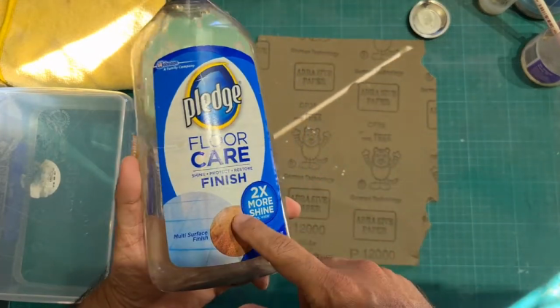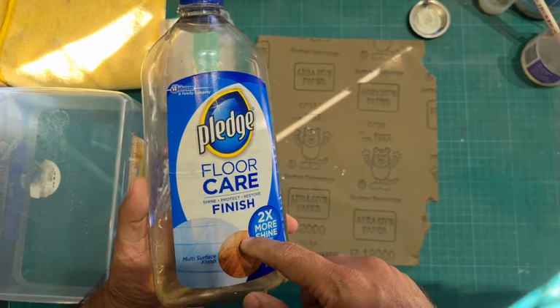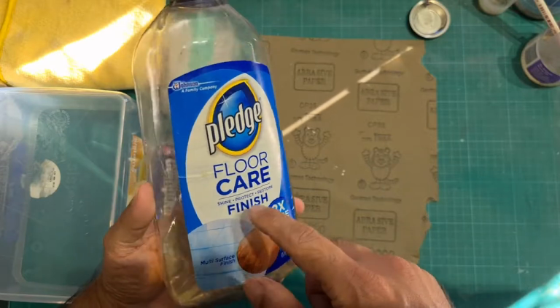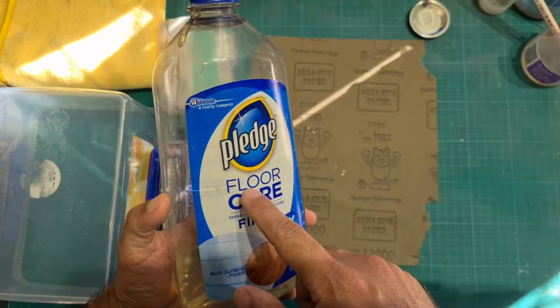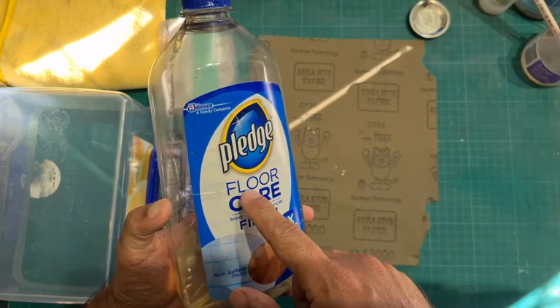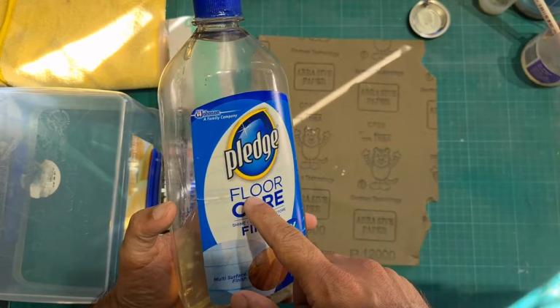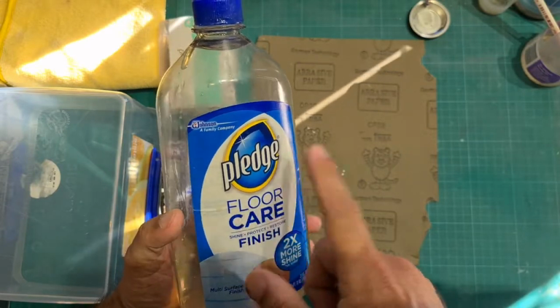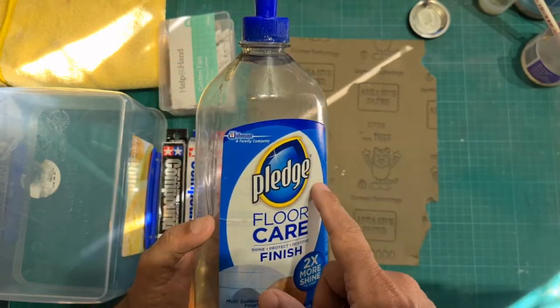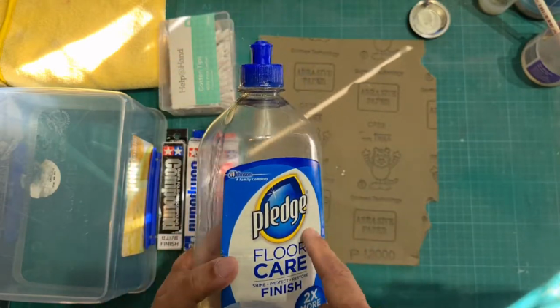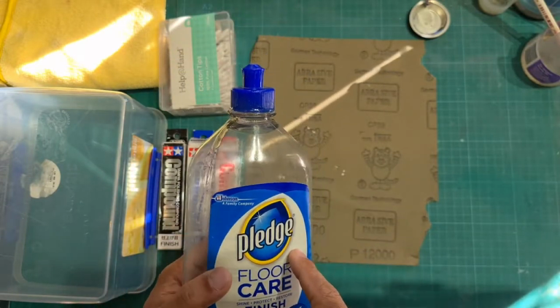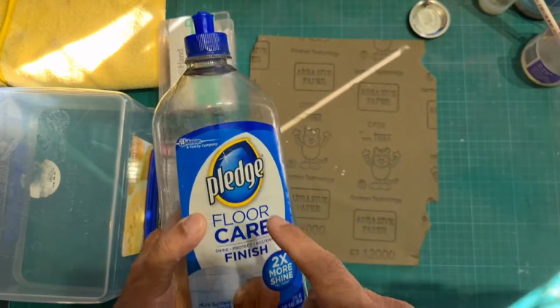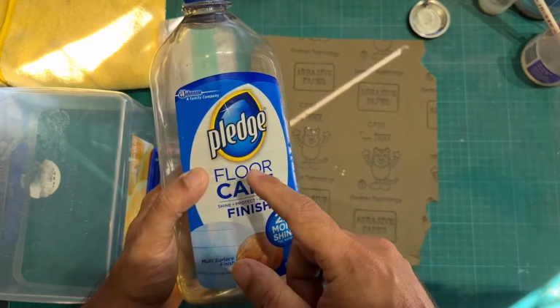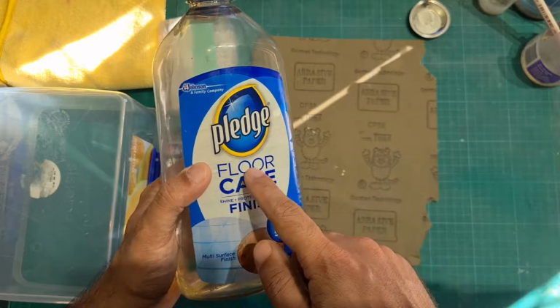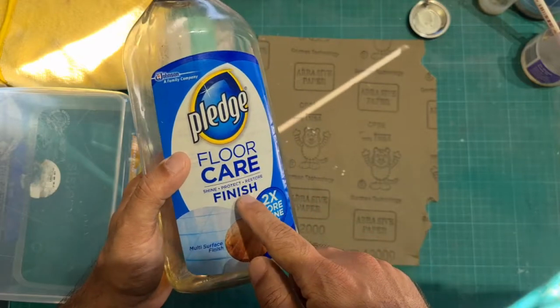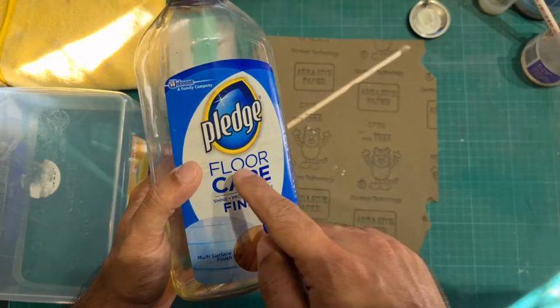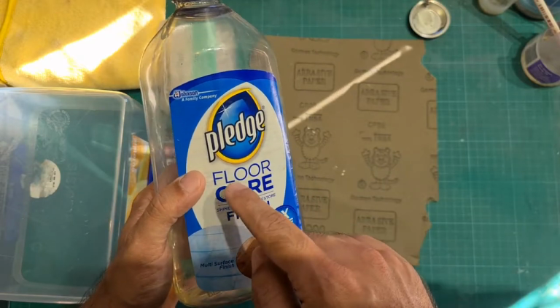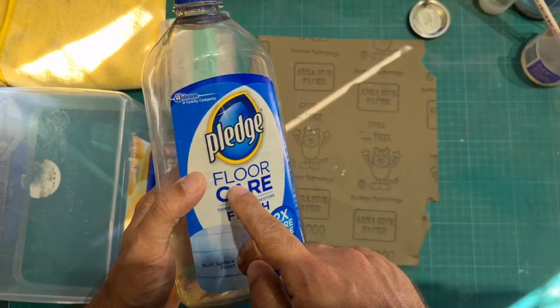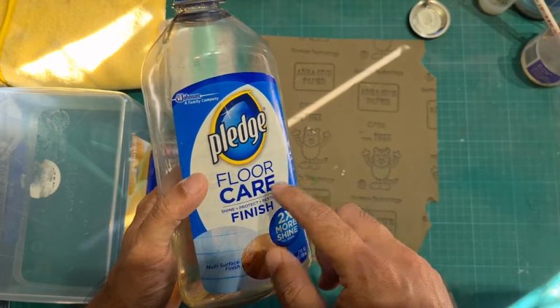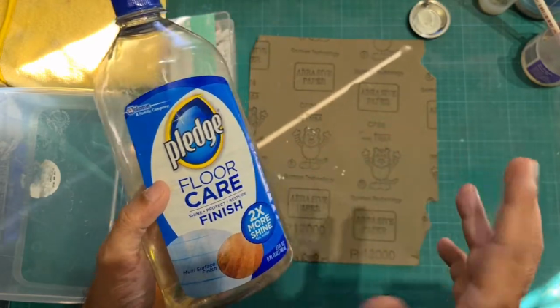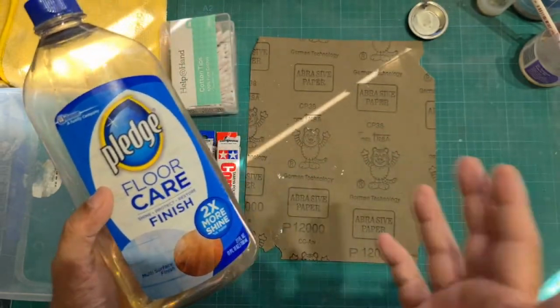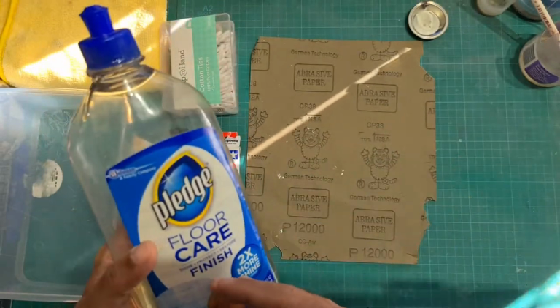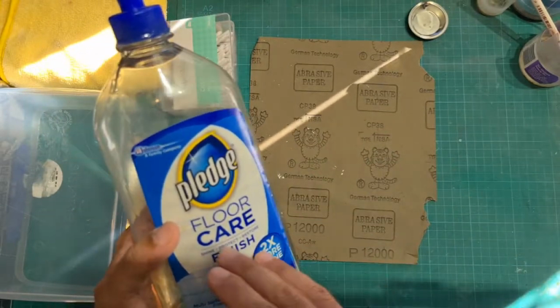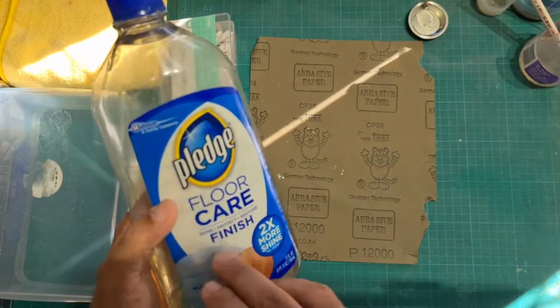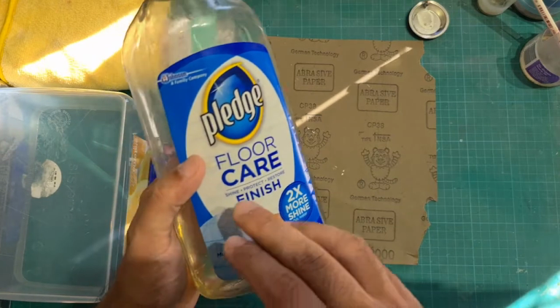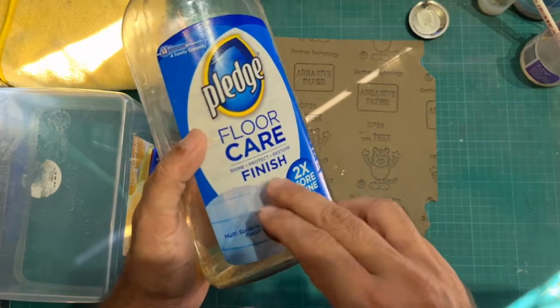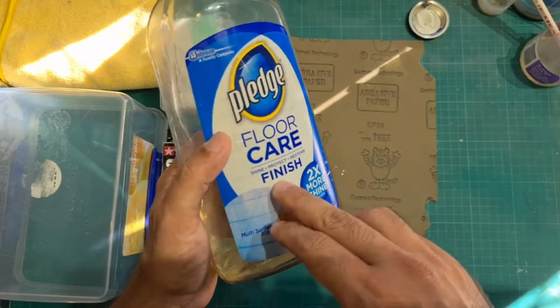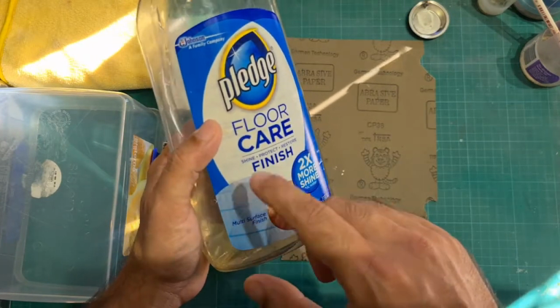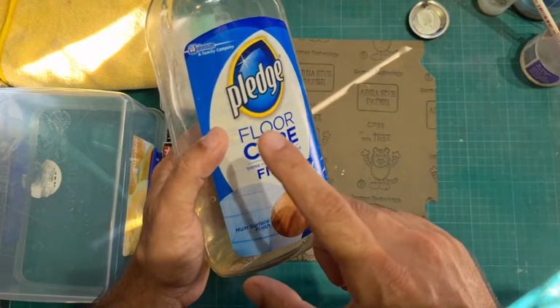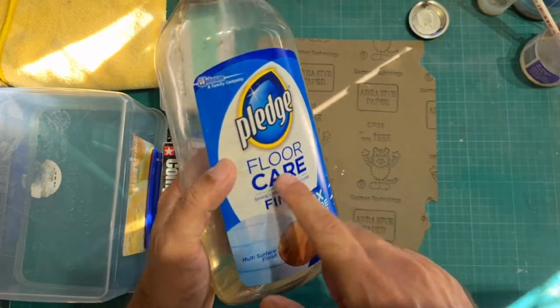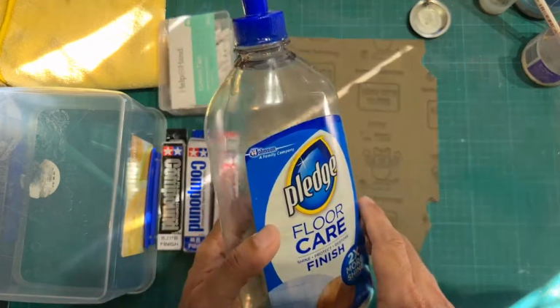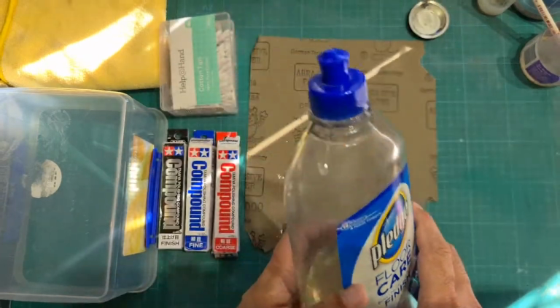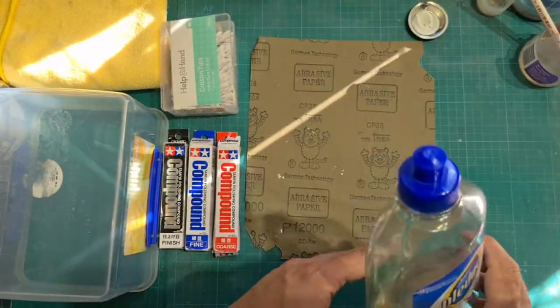Now this is also referred to as Future, and now I think it is referred to as Pledge Revive It. Correct me if I'm wrong, but I'm pretty sure this product is now referred to as Pledge Revive It.